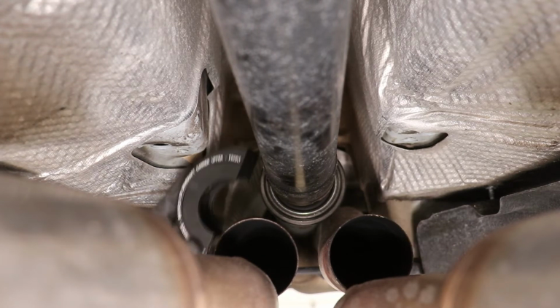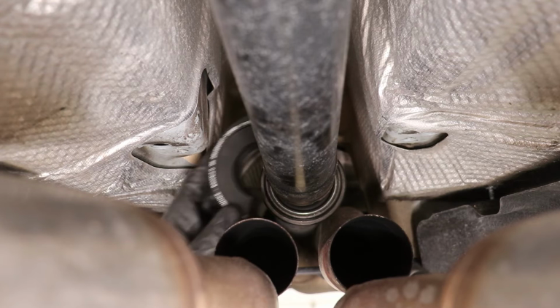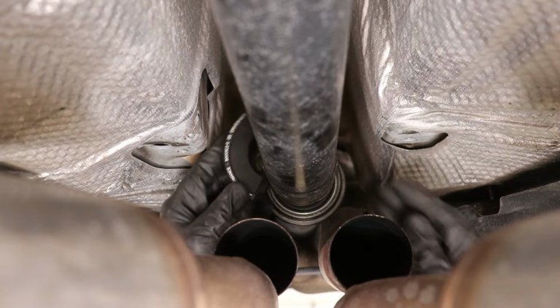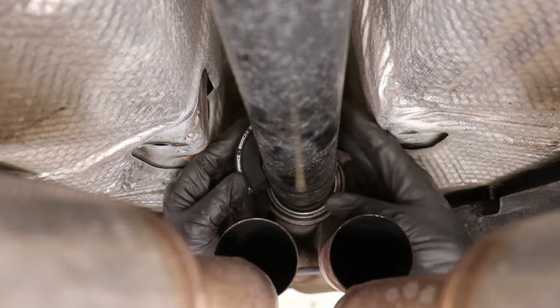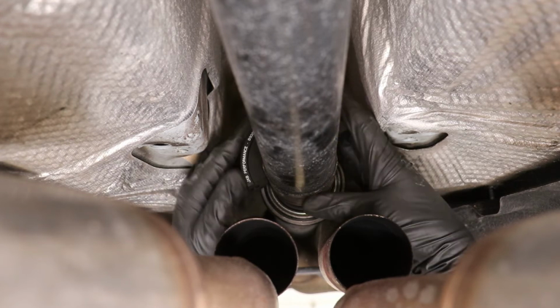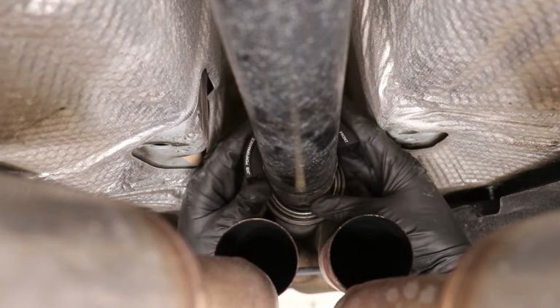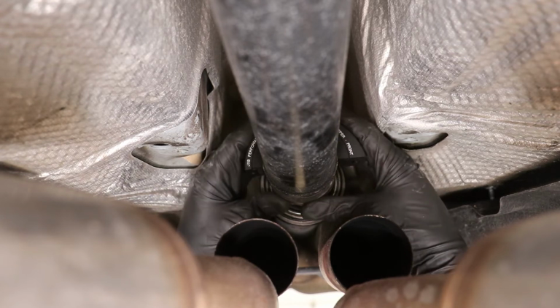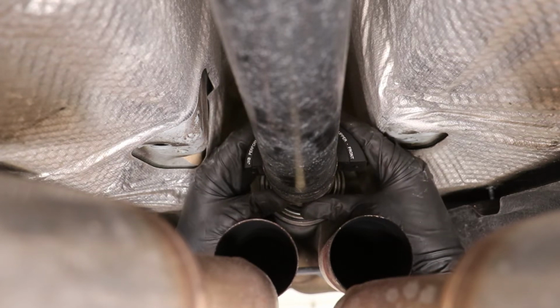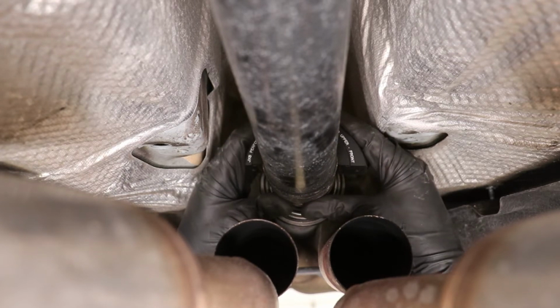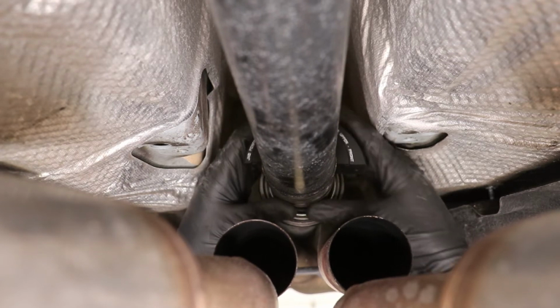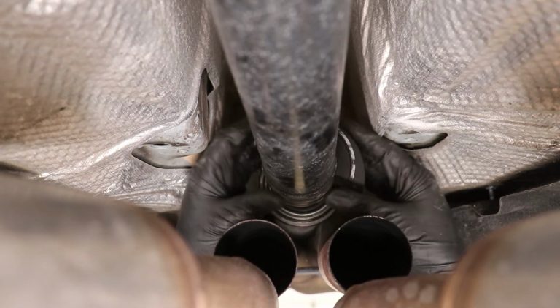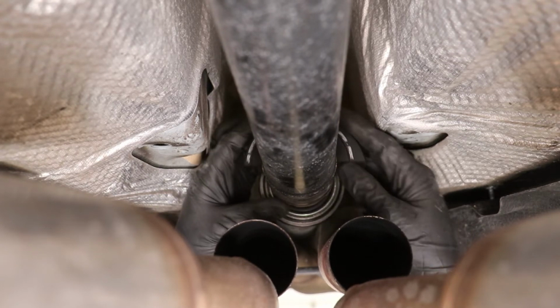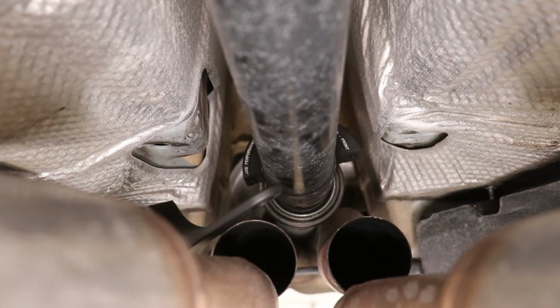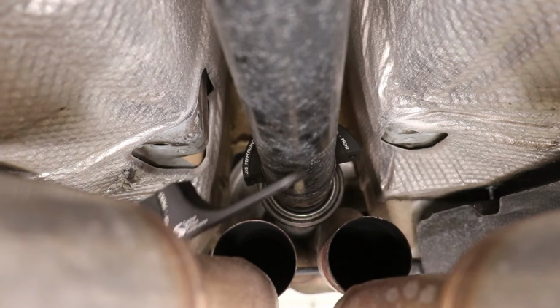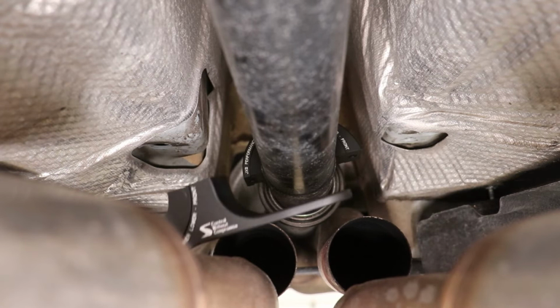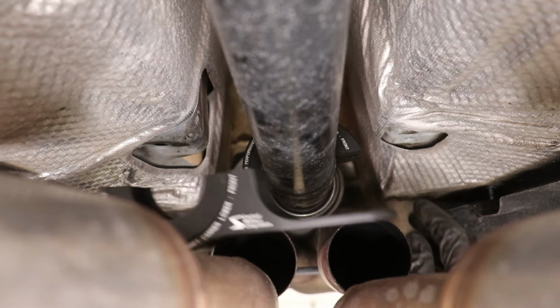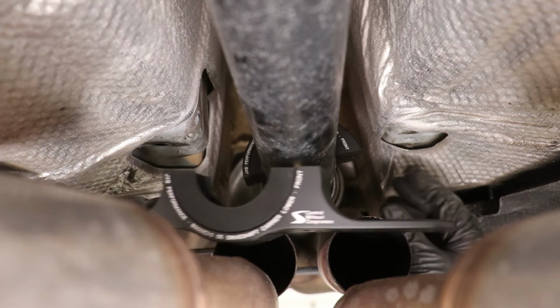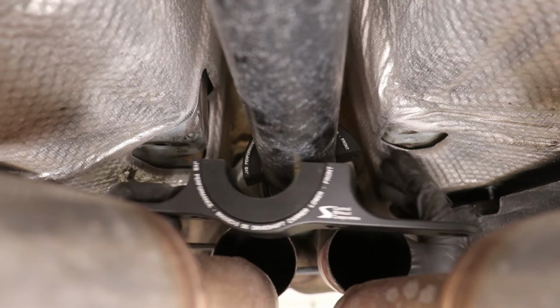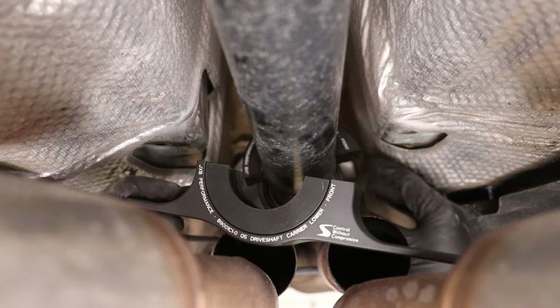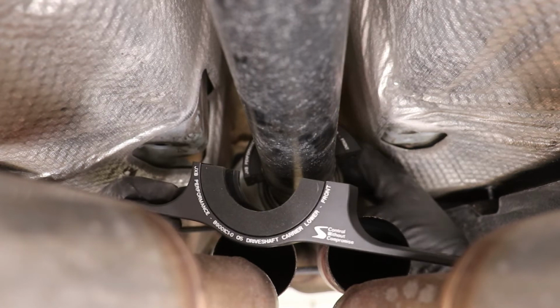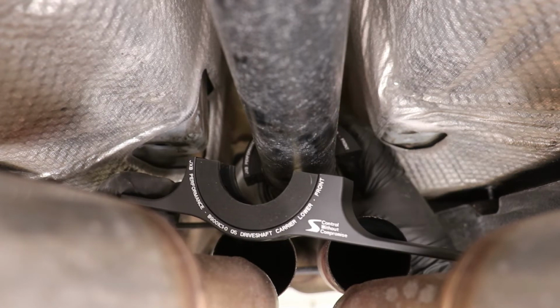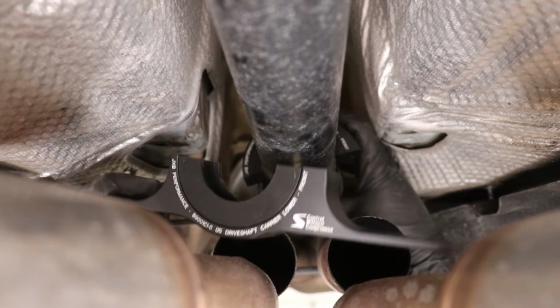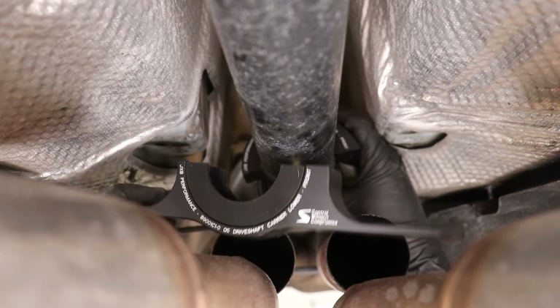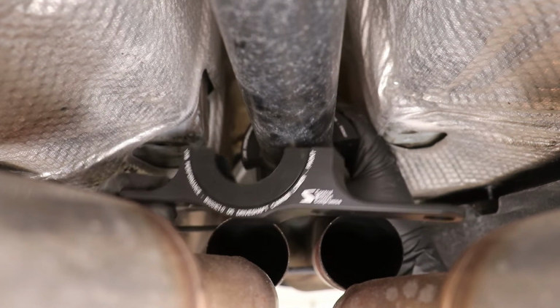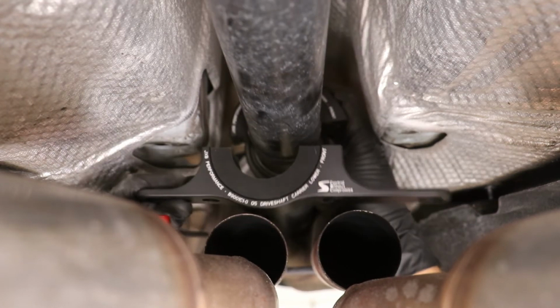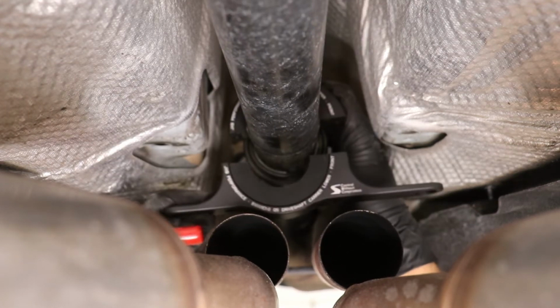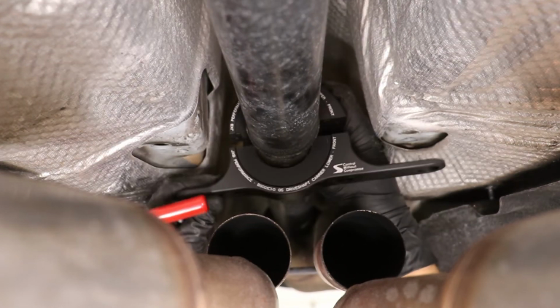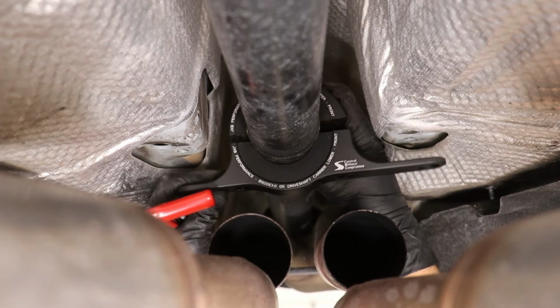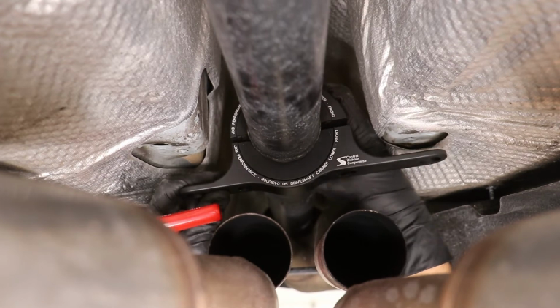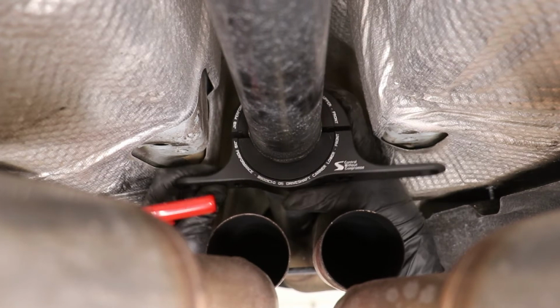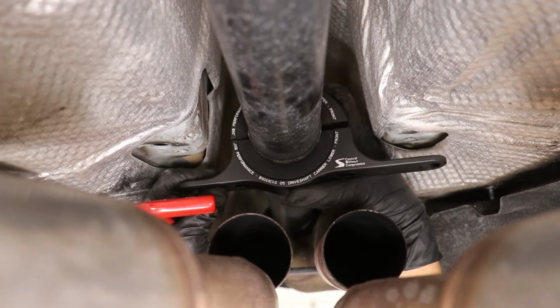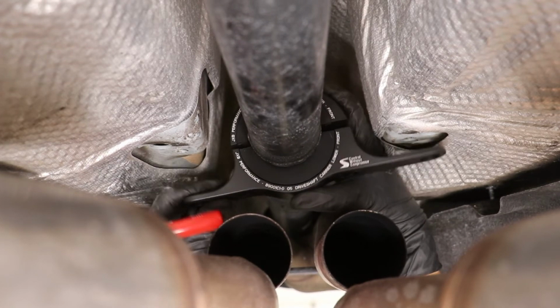Now we're going to secure the new carrier to the driveshaft. Take the top half, place it over the top with the bushing already installed, then bring the bottom half up to meet it. Attach the two together with the Allen wrench.